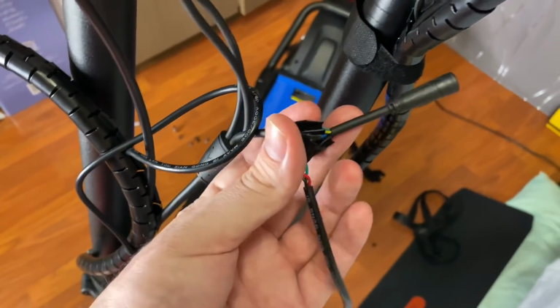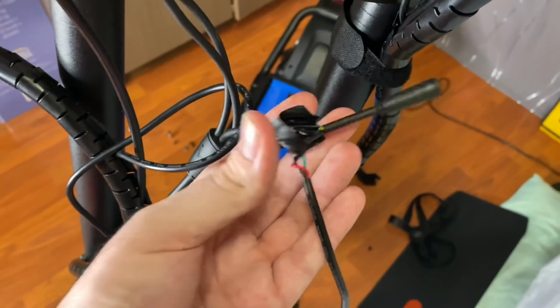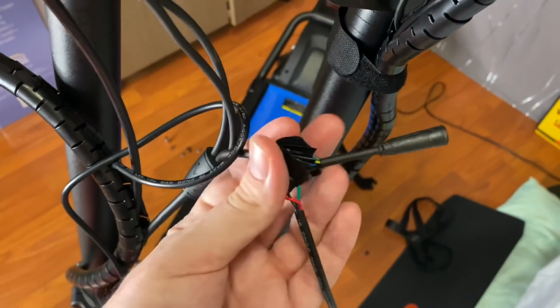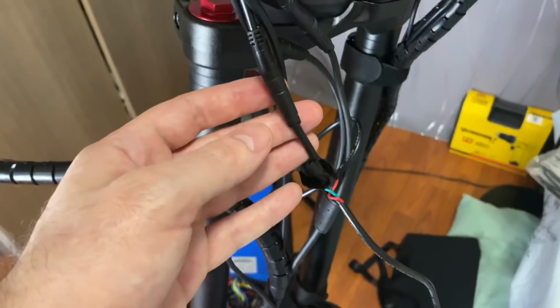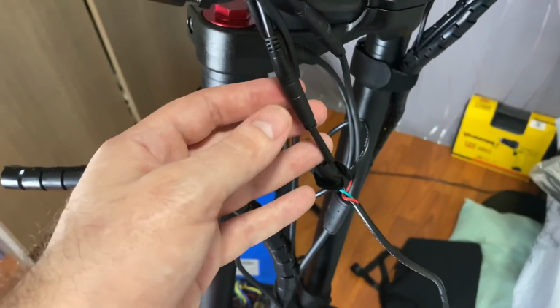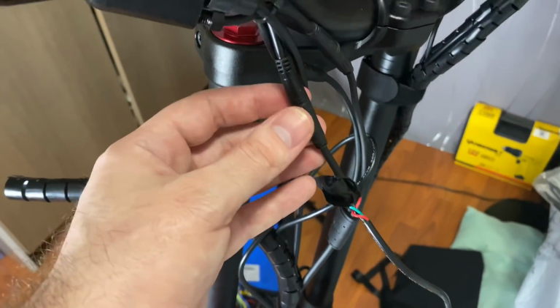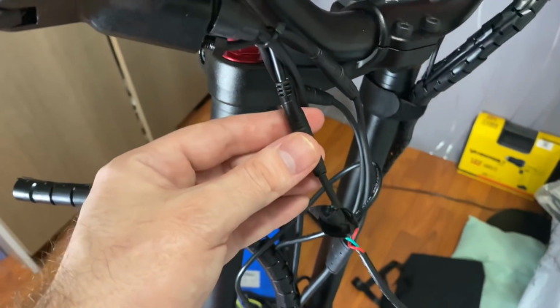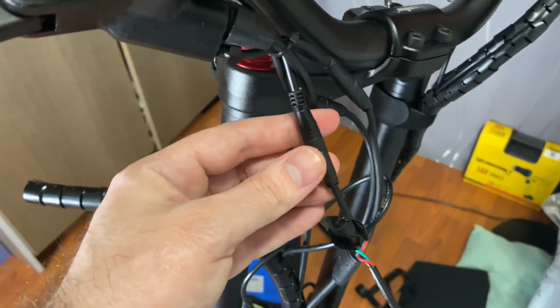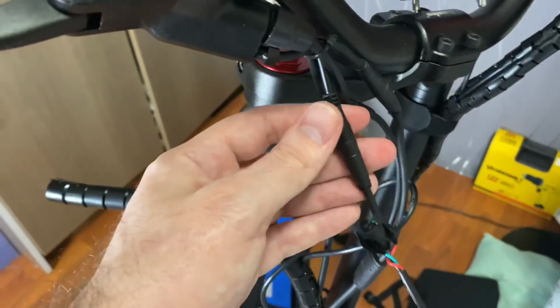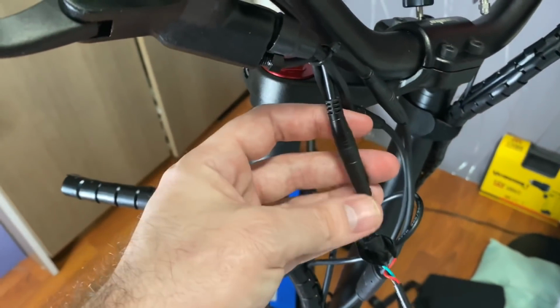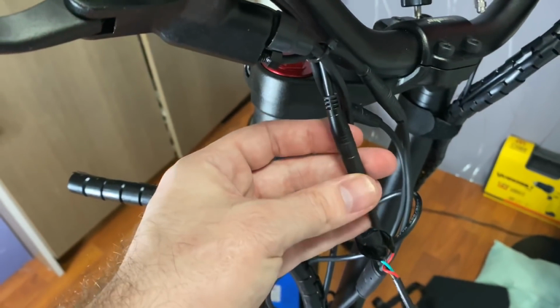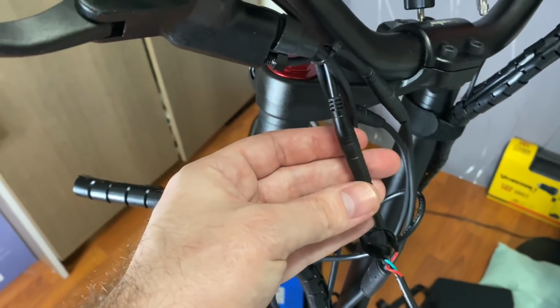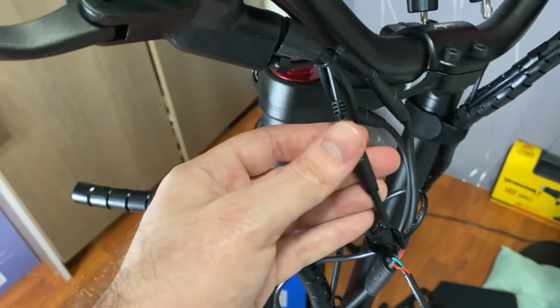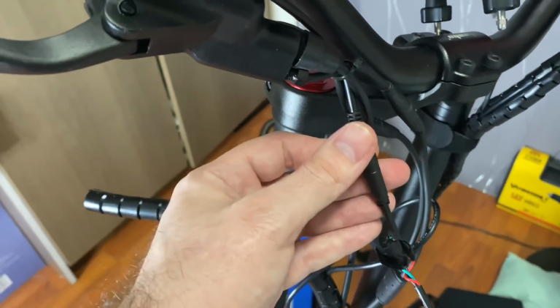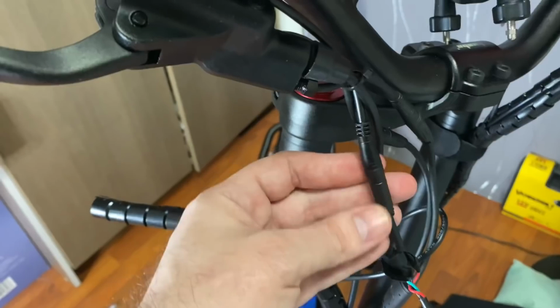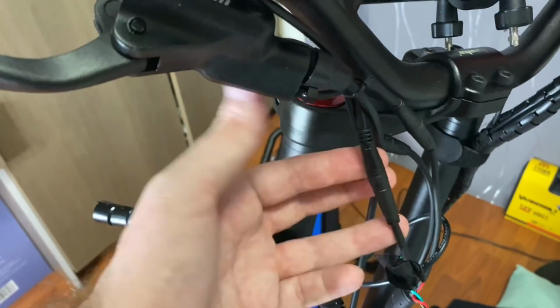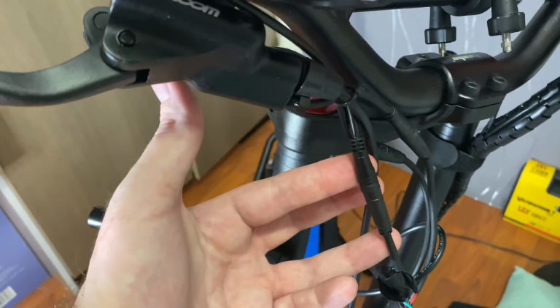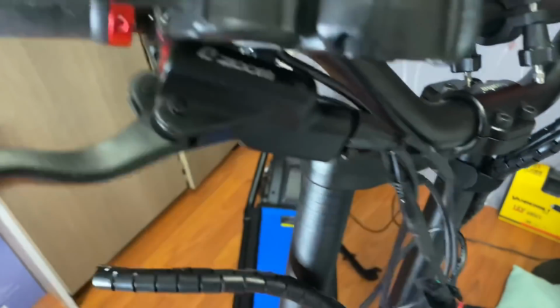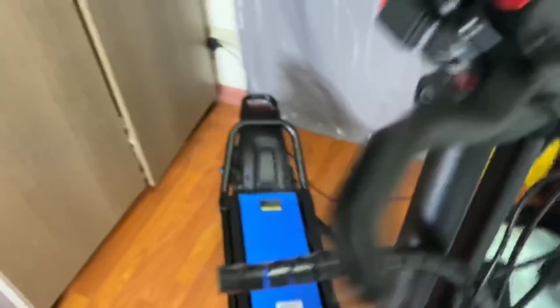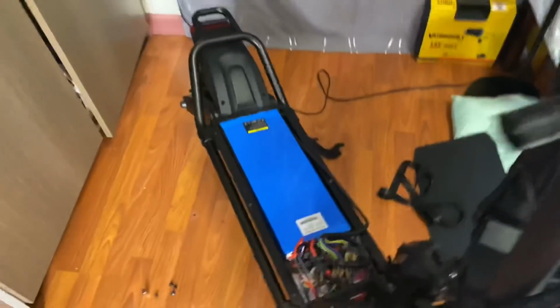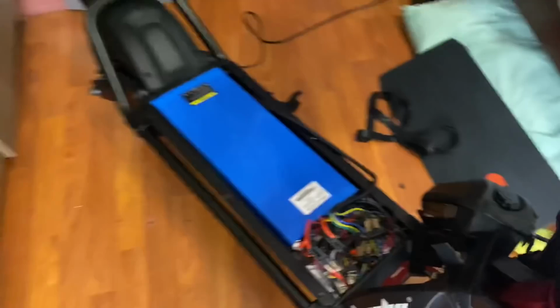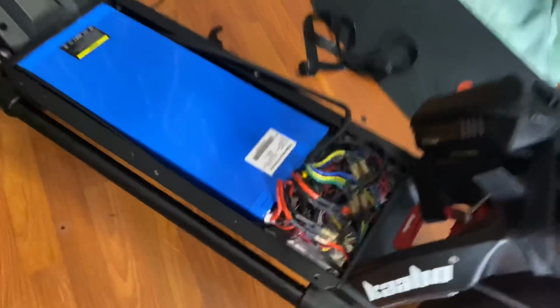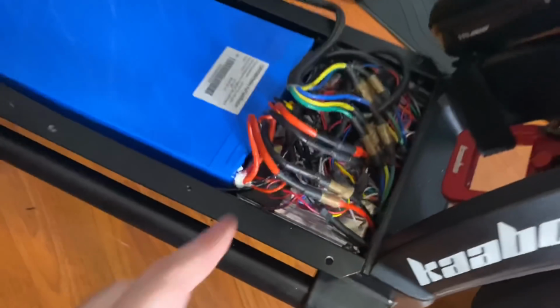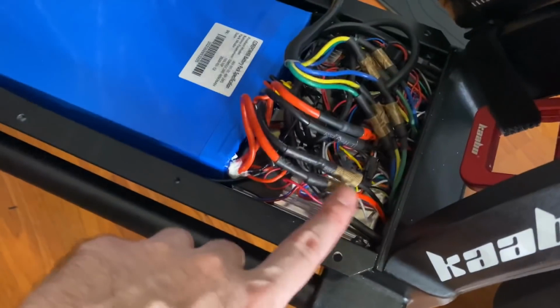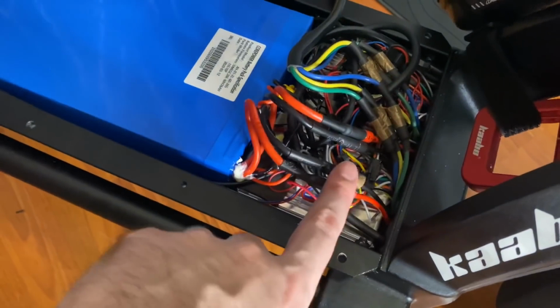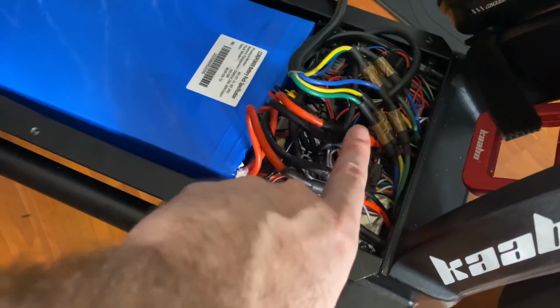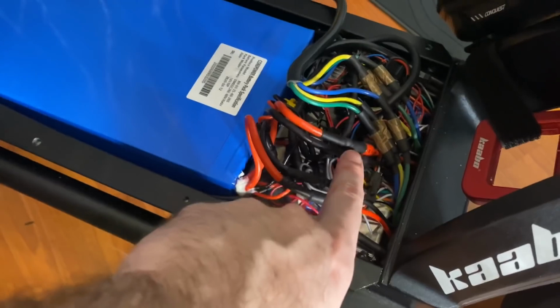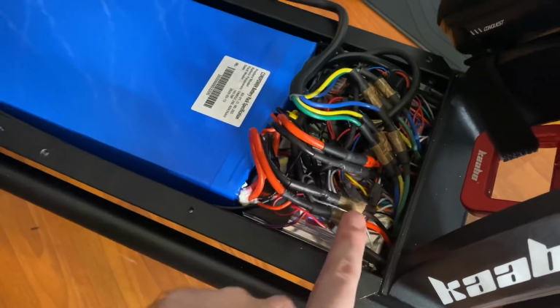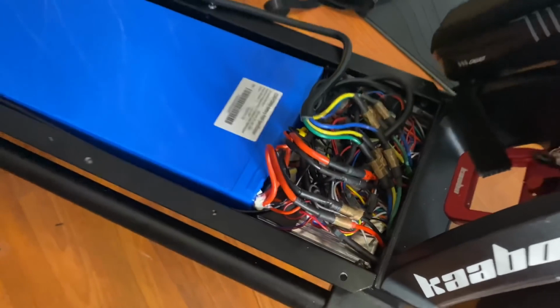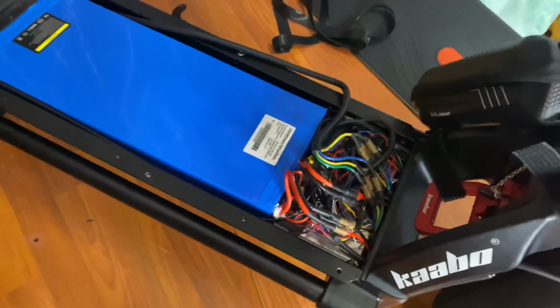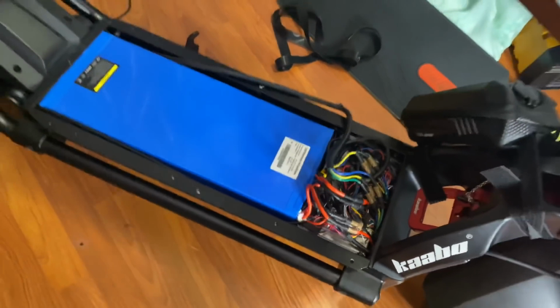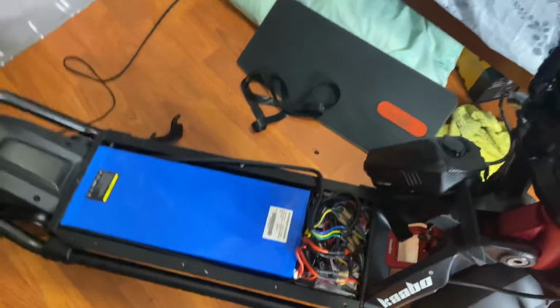Once you've done that, wire it all back together — all your wires have been connected again. Connect your controller cable back to your LCD plug. Then go down to your battery and connect your battery again.